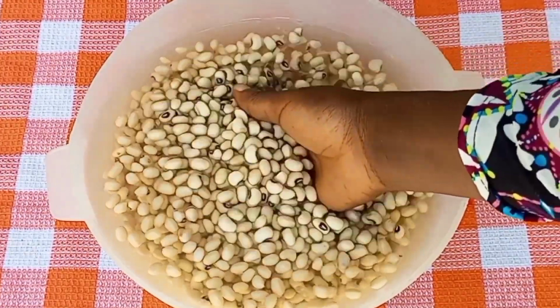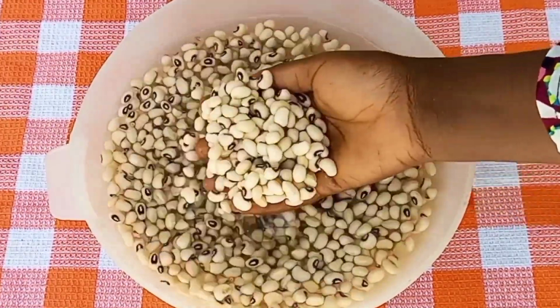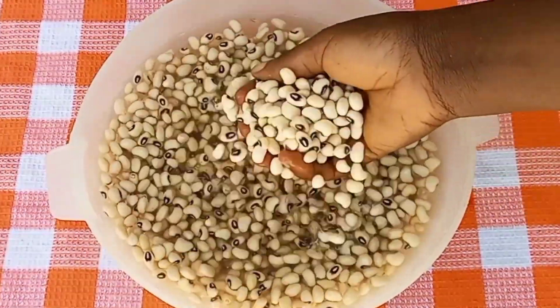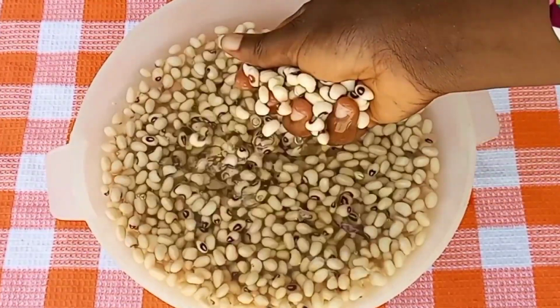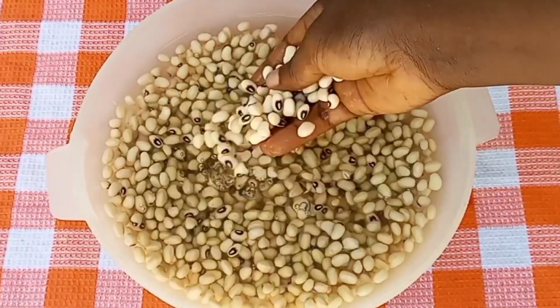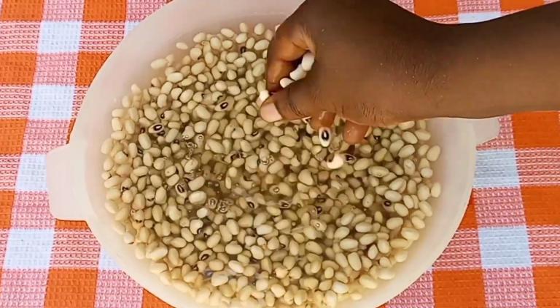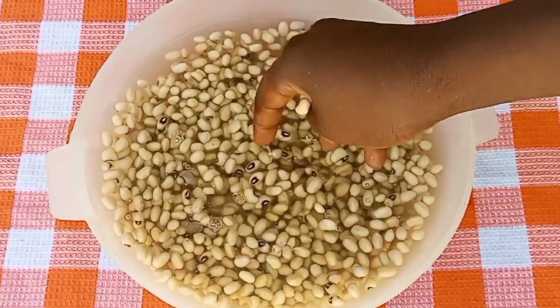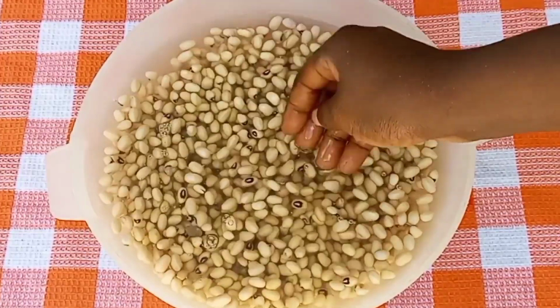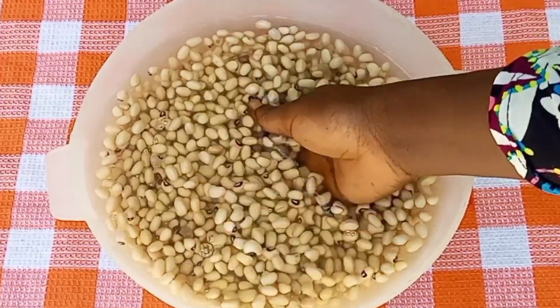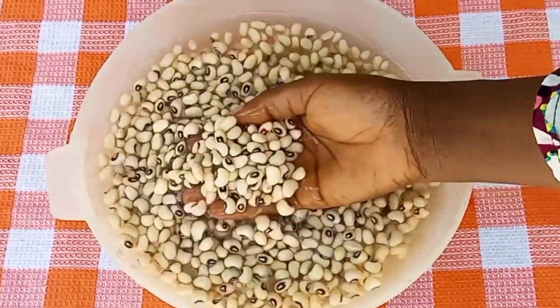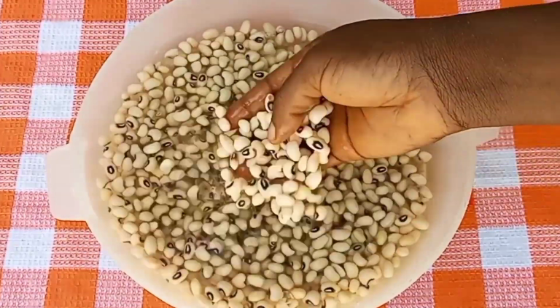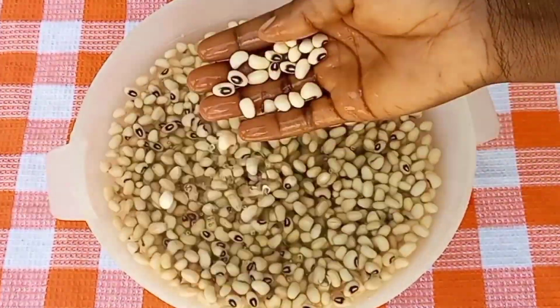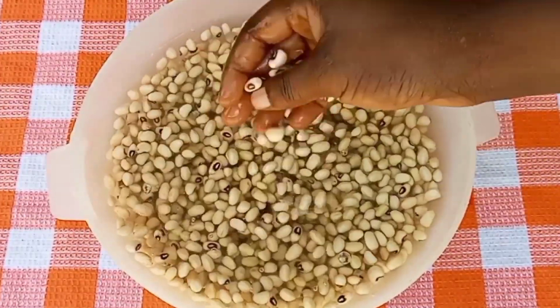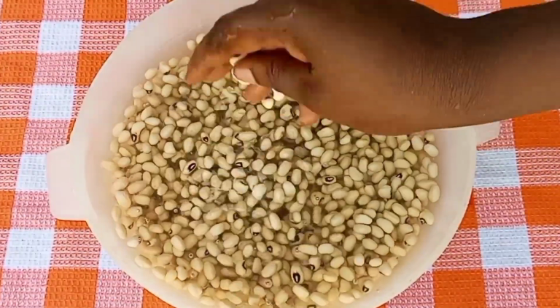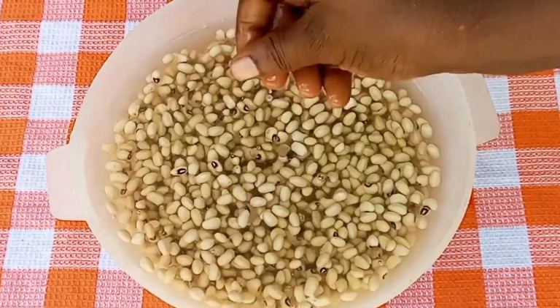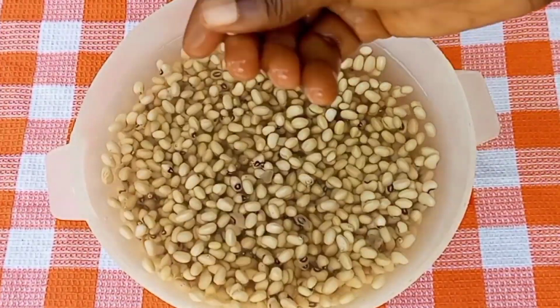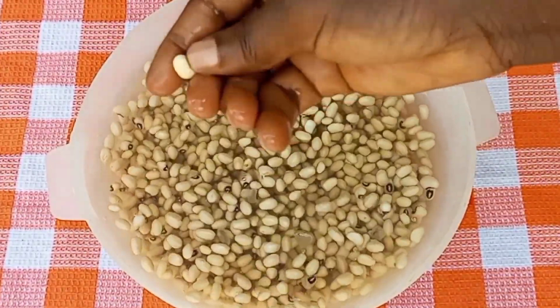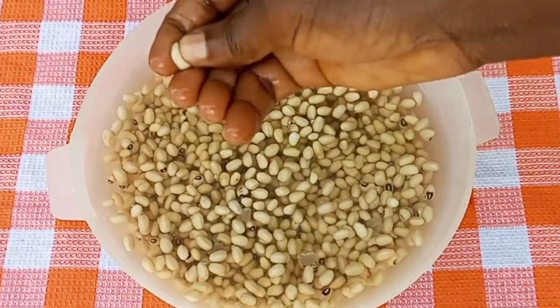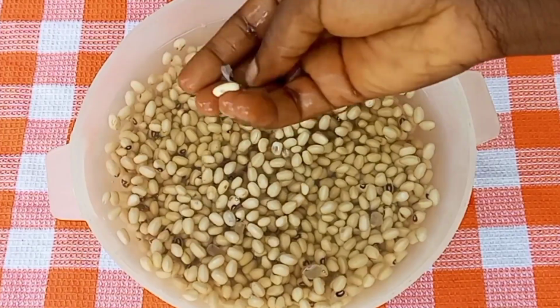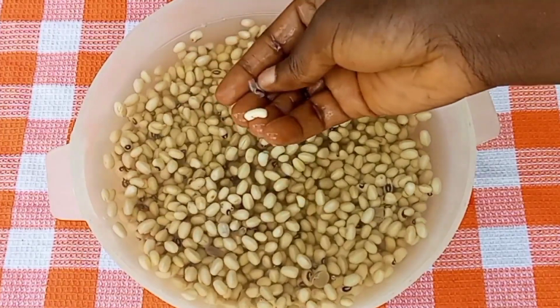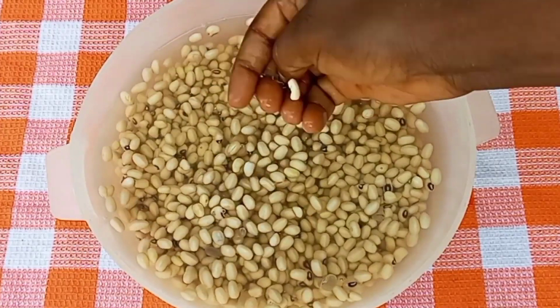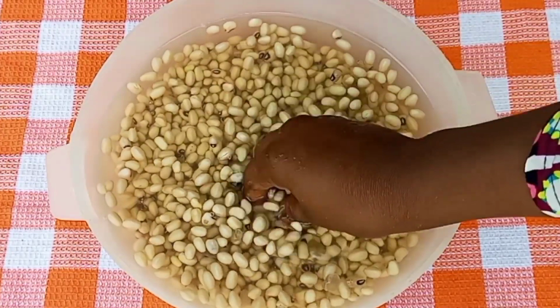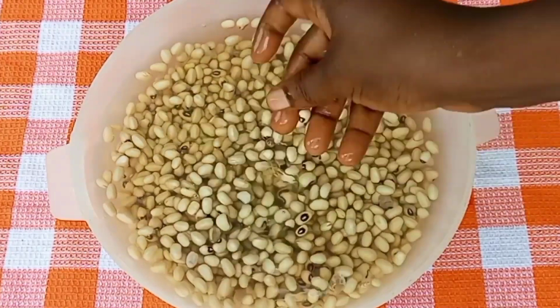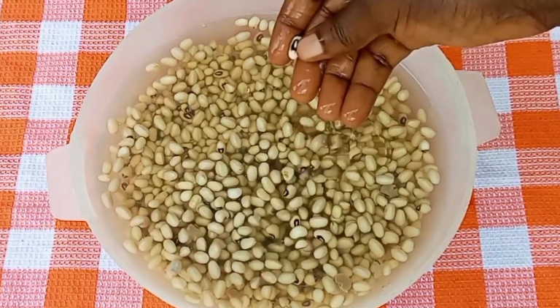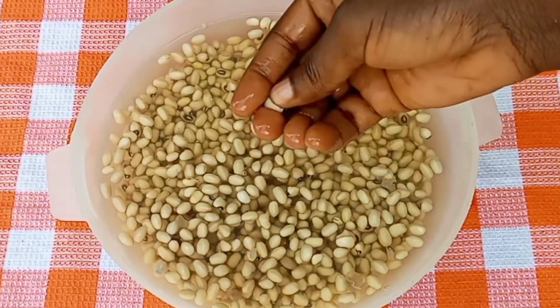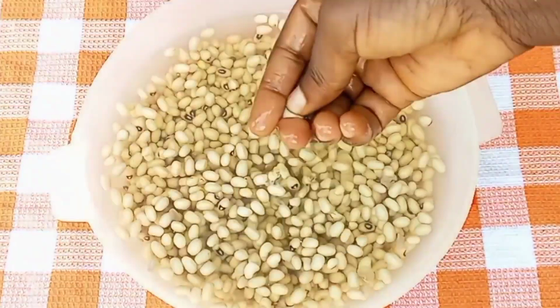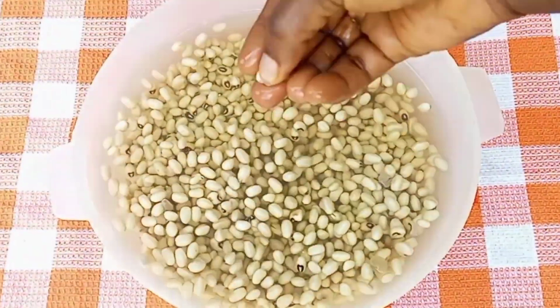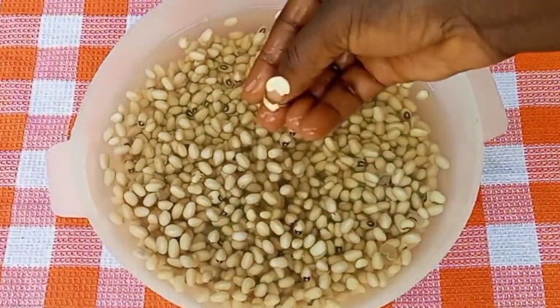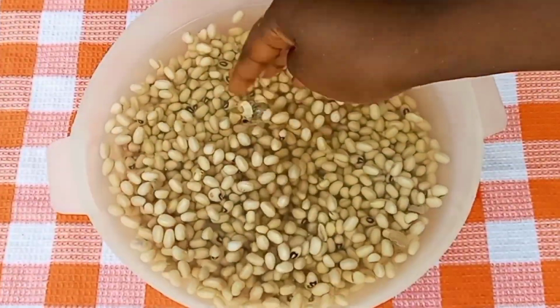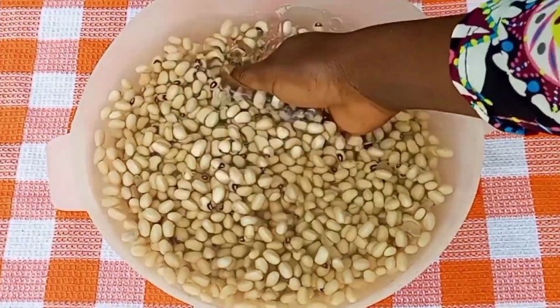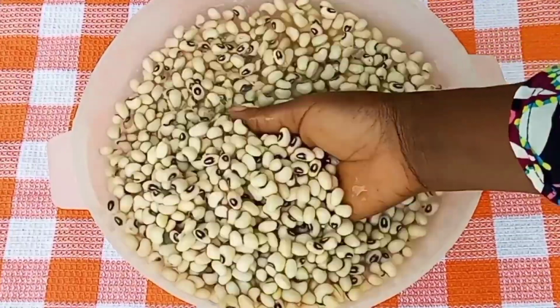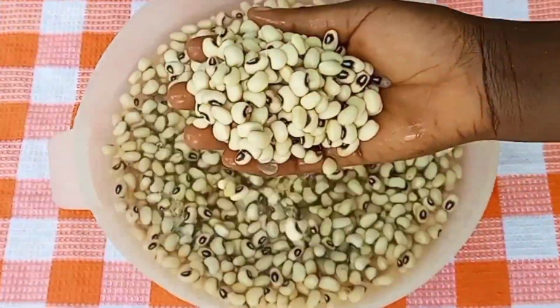This is after four hours and this is how our beans looks like. As we can see, it is well soaked and it has doubled in size. So the next thing we need to do now is to go ahead and blend this into a fine paste.